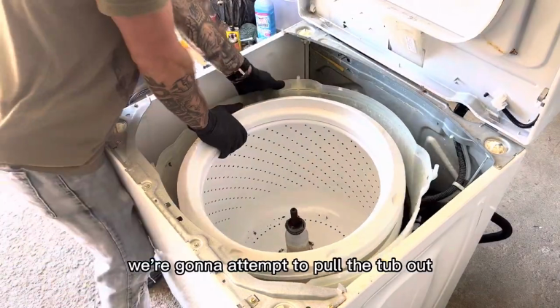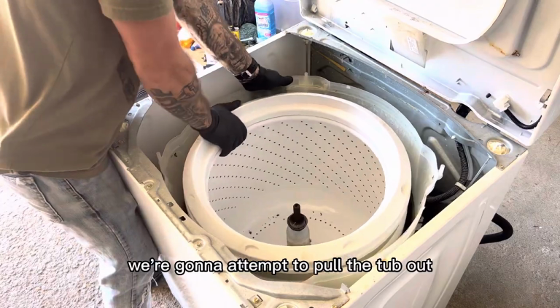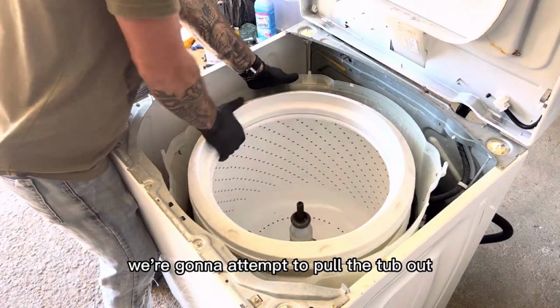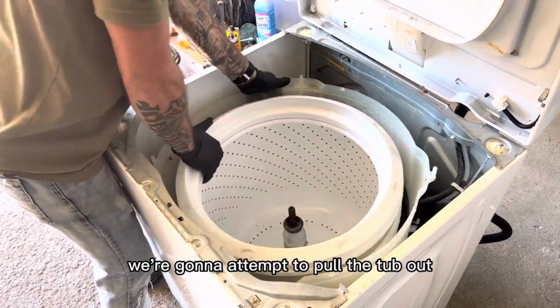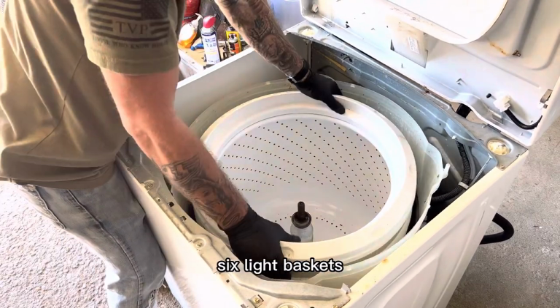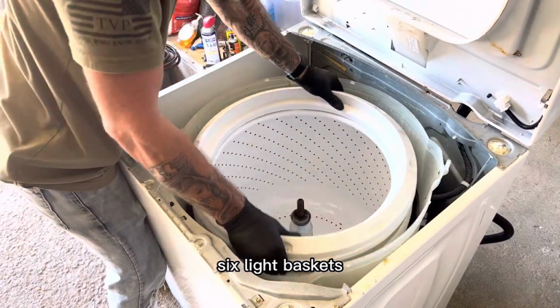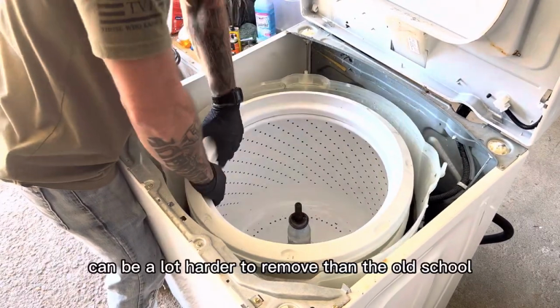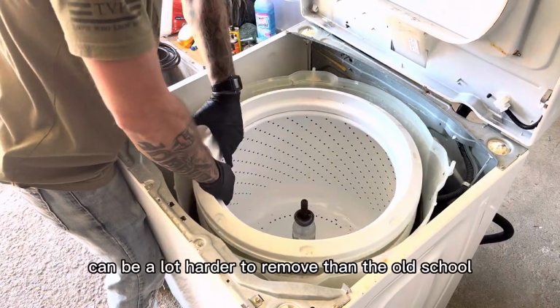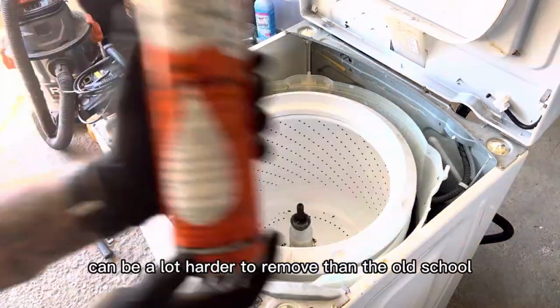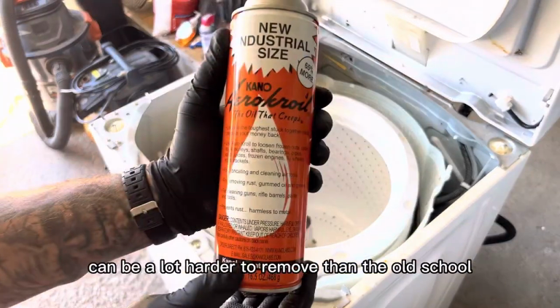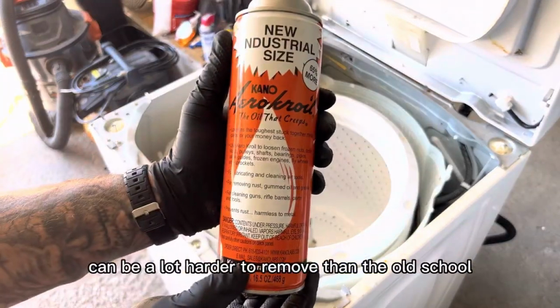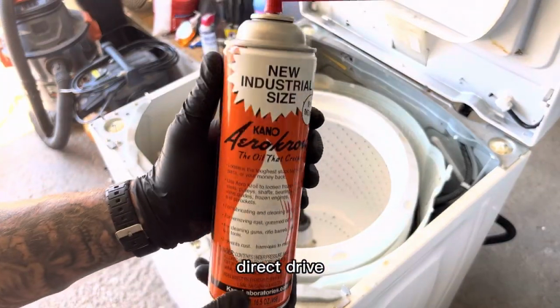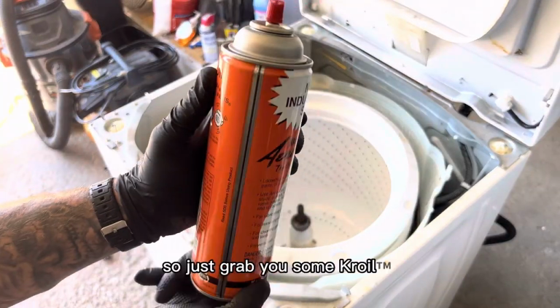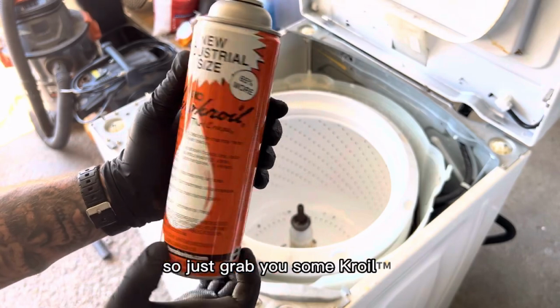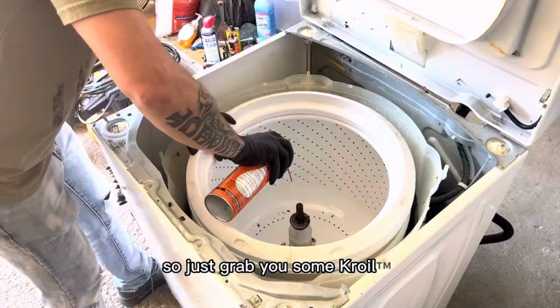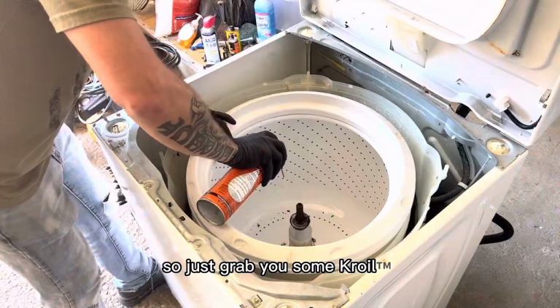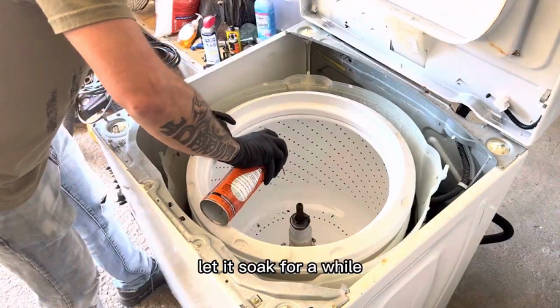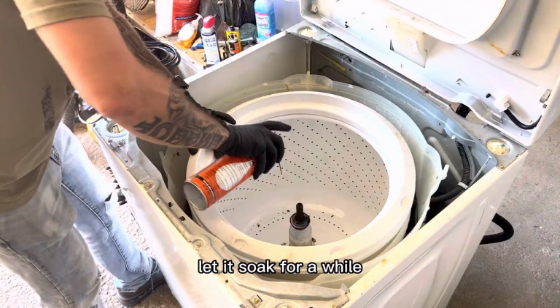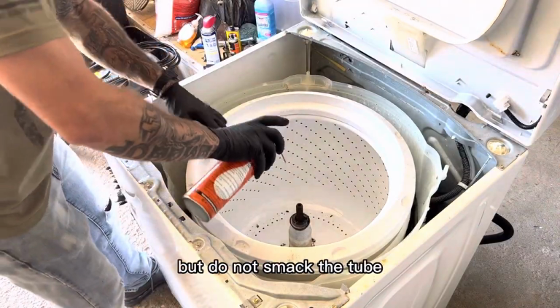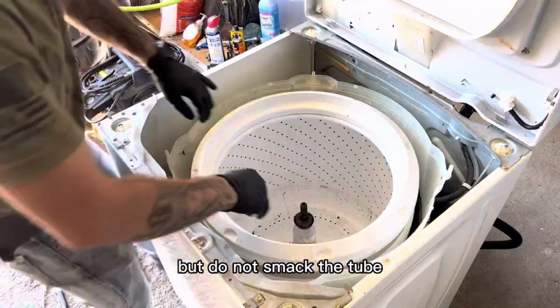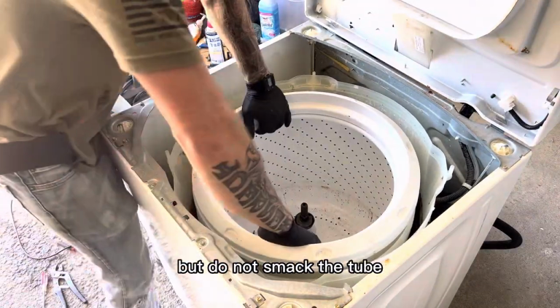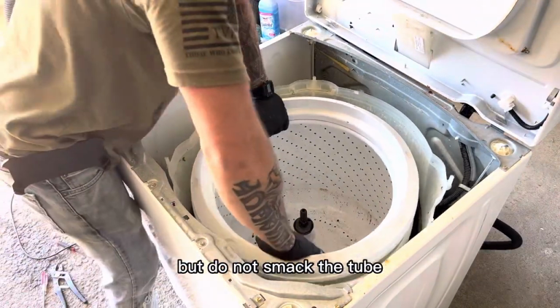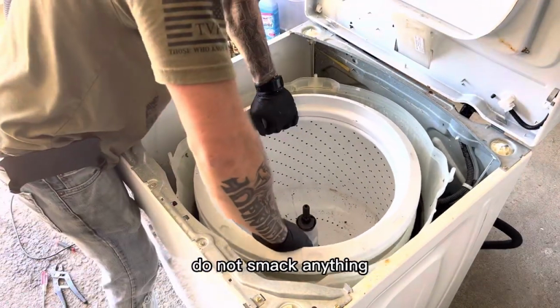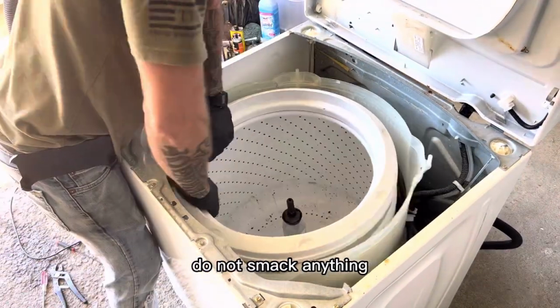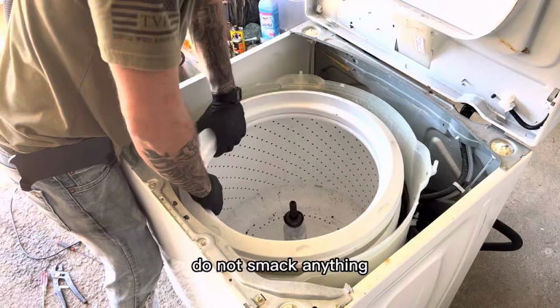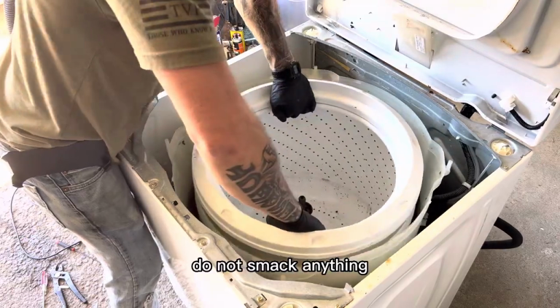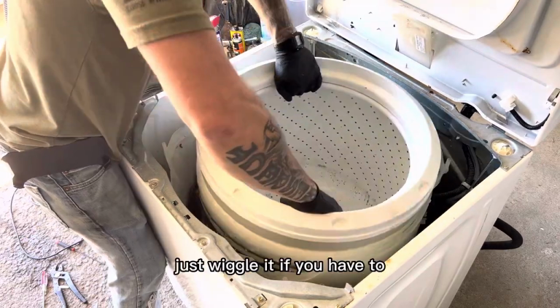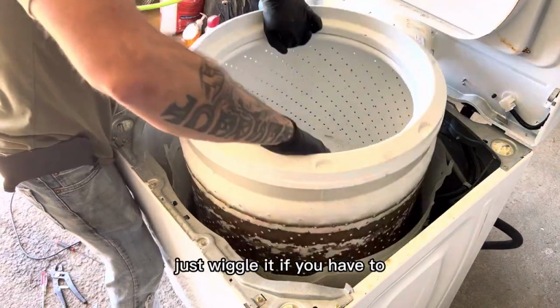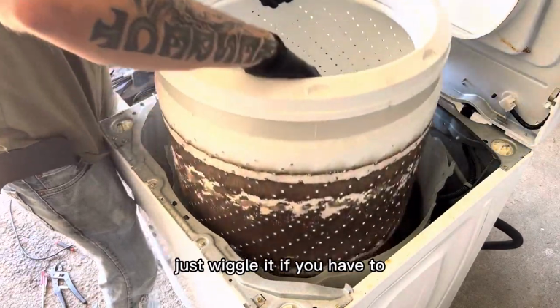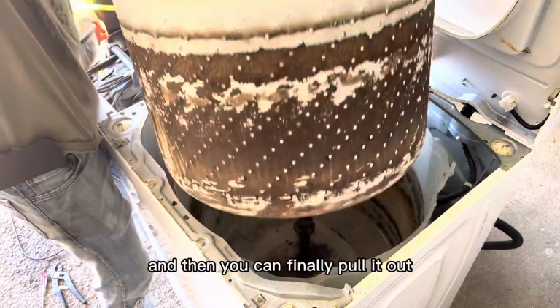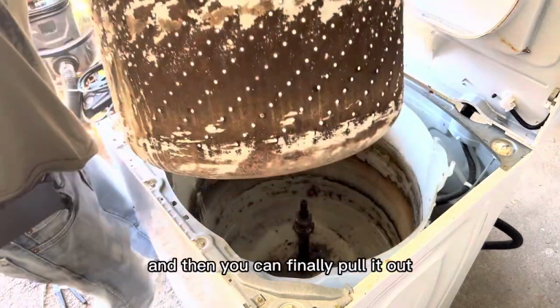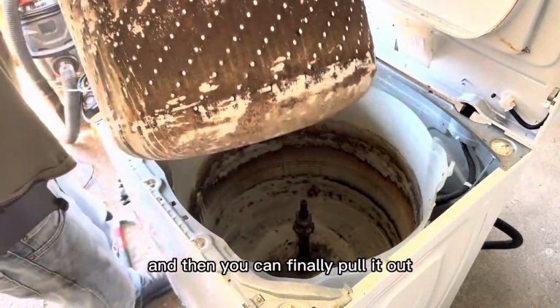Once we've completely removed the drive block nut, we're going to attempt to pull the tub out. Six-light baskets can be a lot harder to remove than the old school direct drive, so just grab some Kroil and let it soak for a while — but do not smack the tub, do not smack anything. Just wiggle it and then you can finally pull it out.